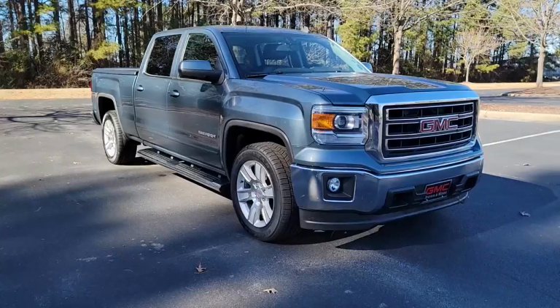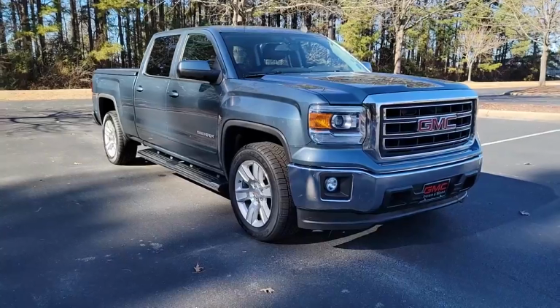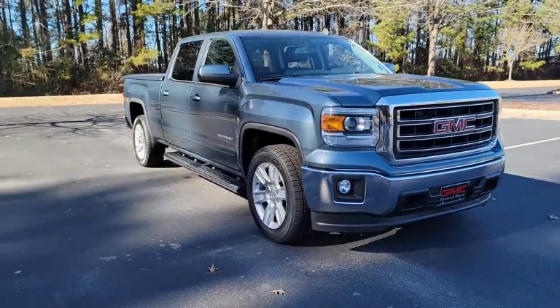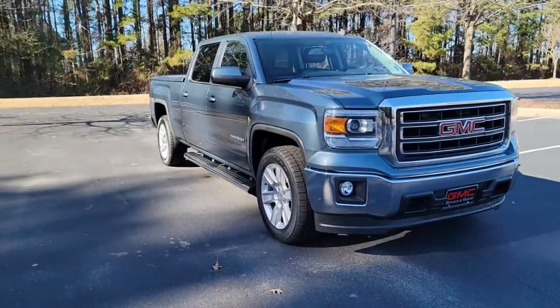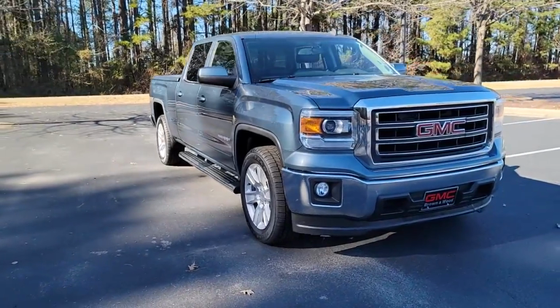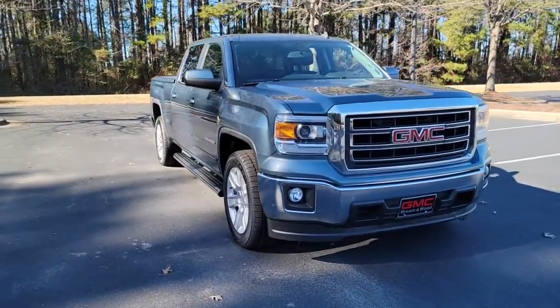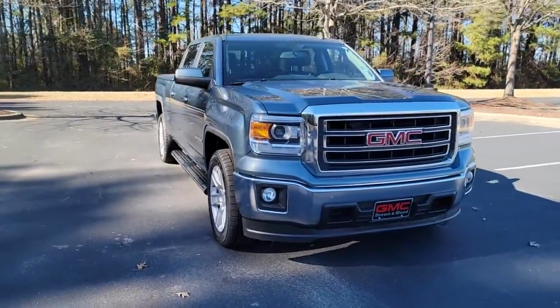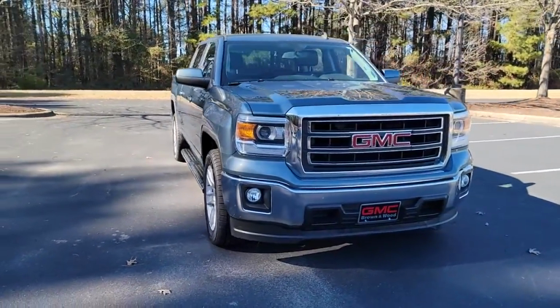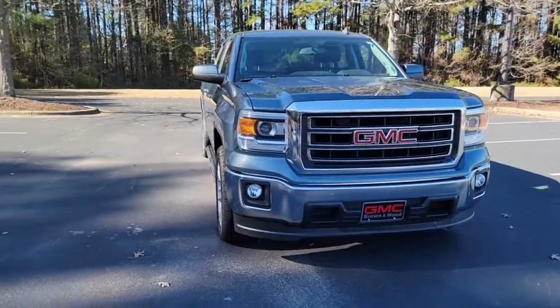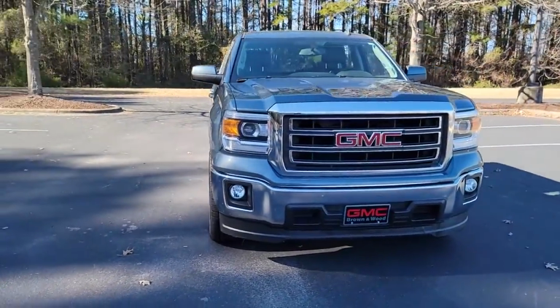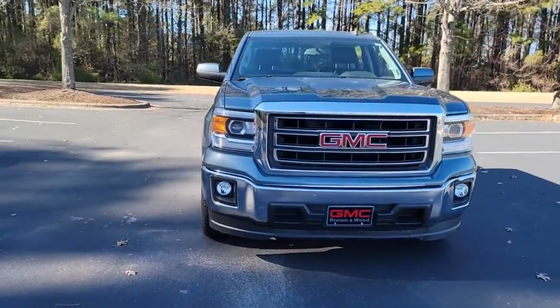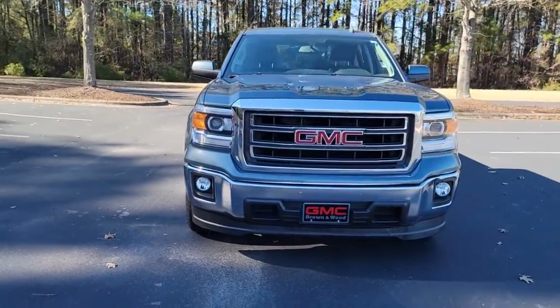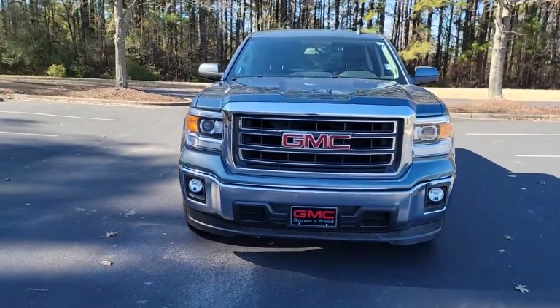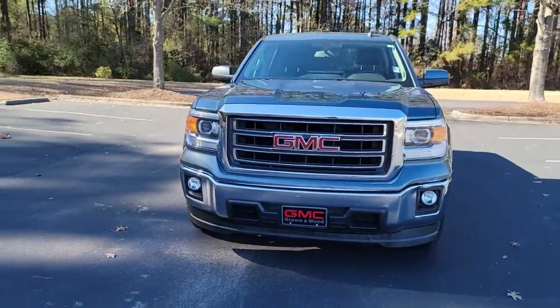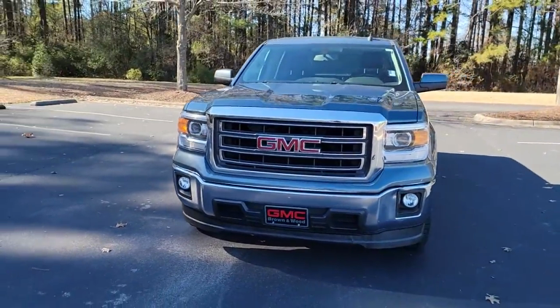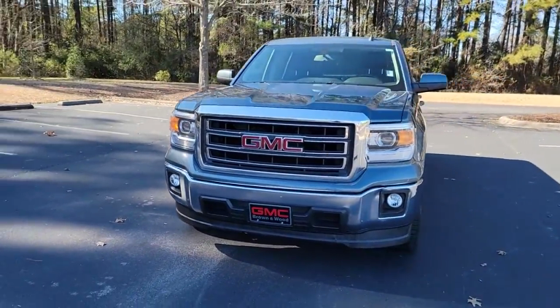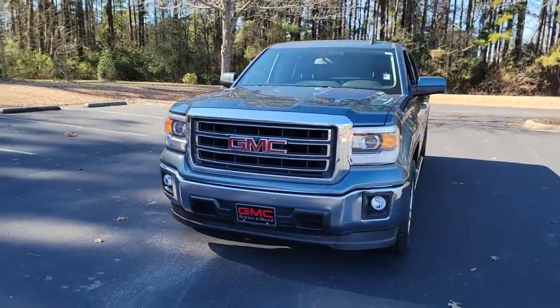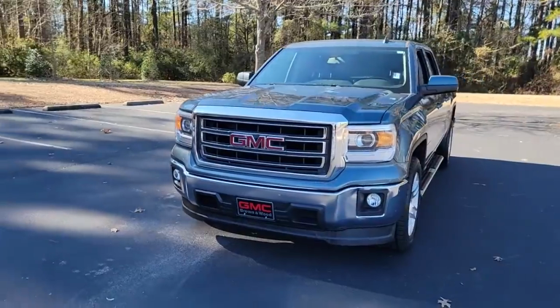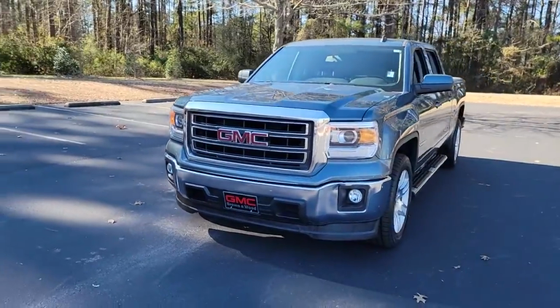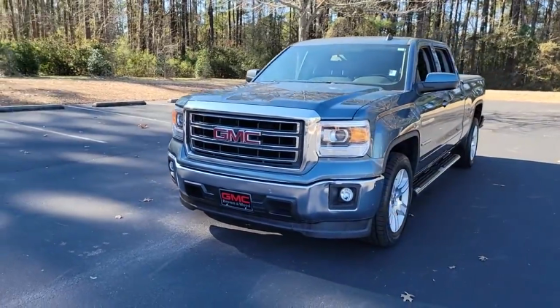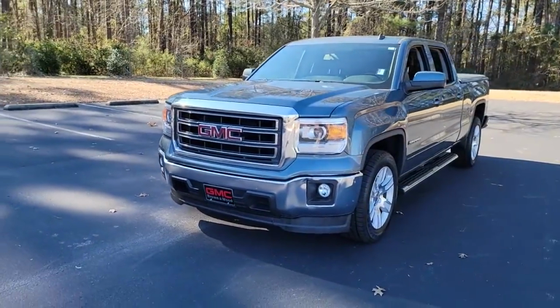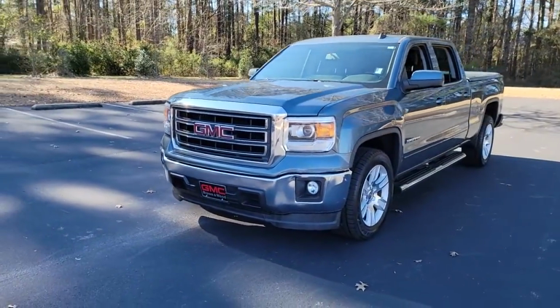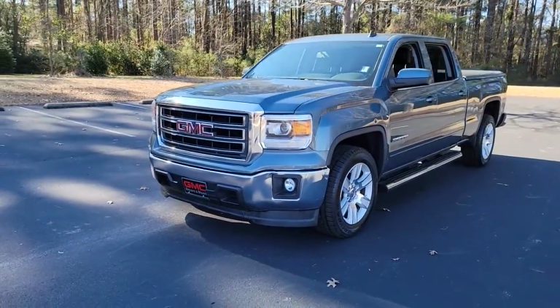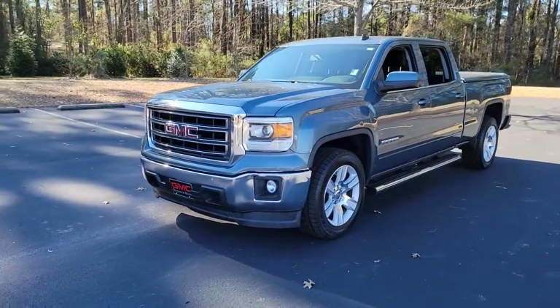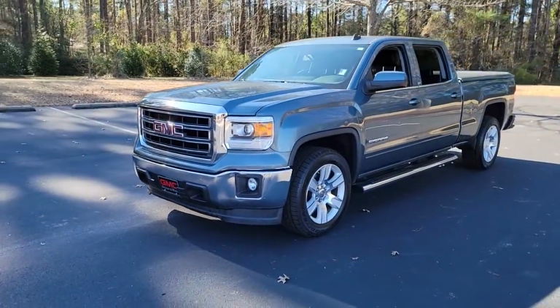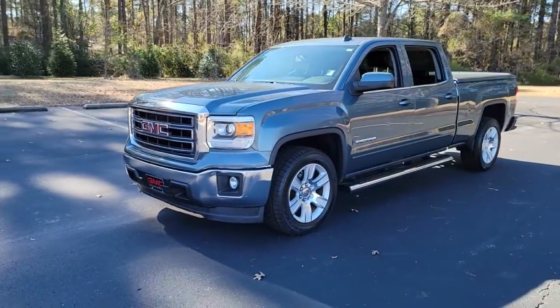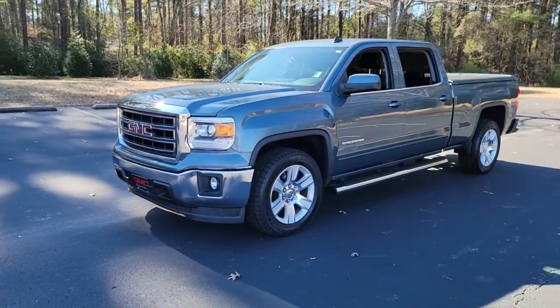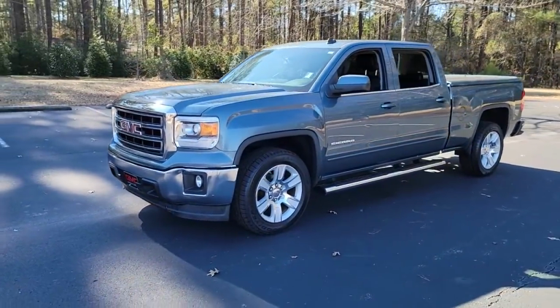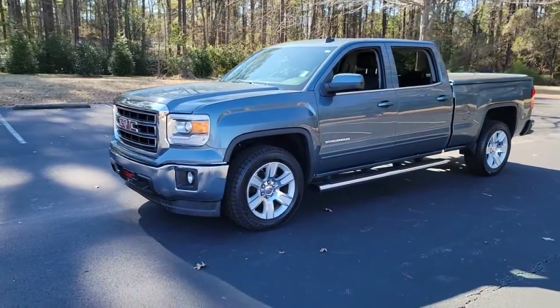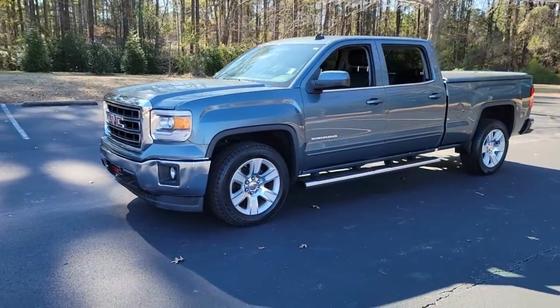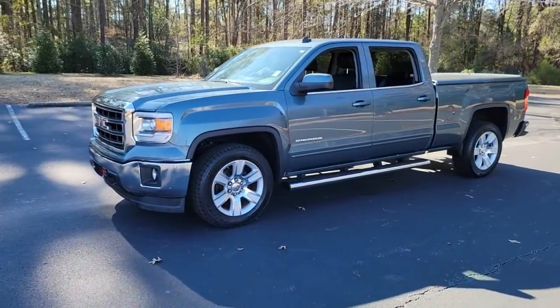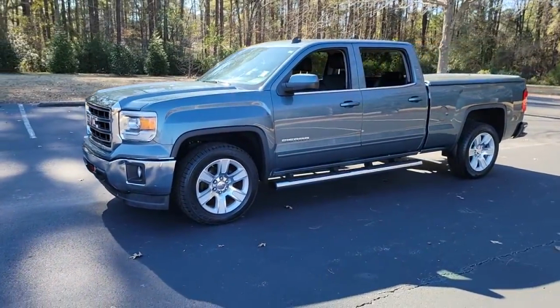Introducing the 2014 GMC Sierra. With less than 120,000 miles on the odometer, this vehicle provides excellent value.